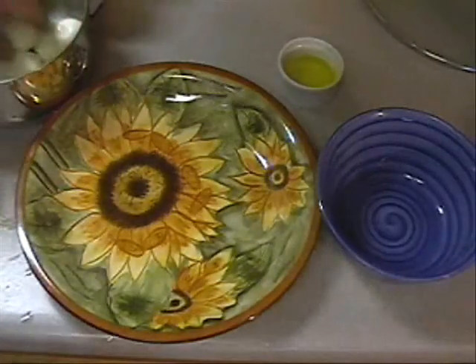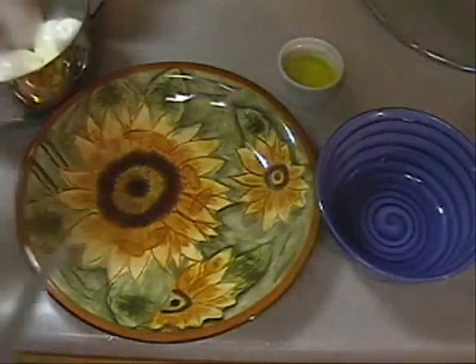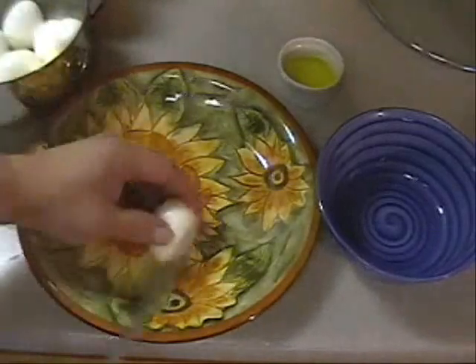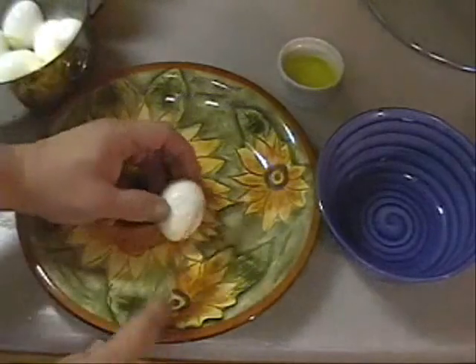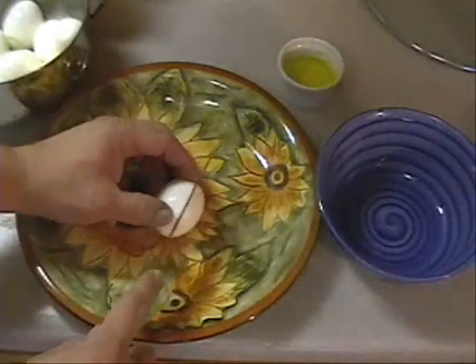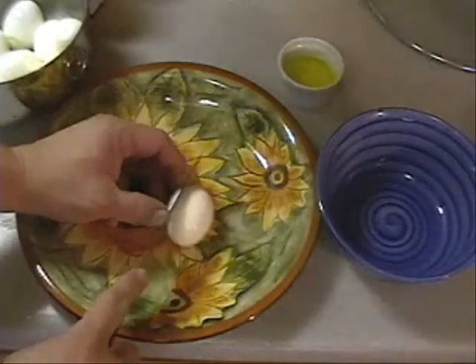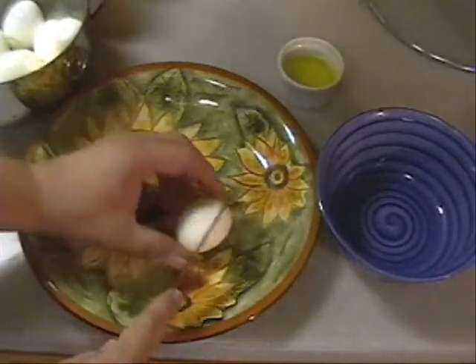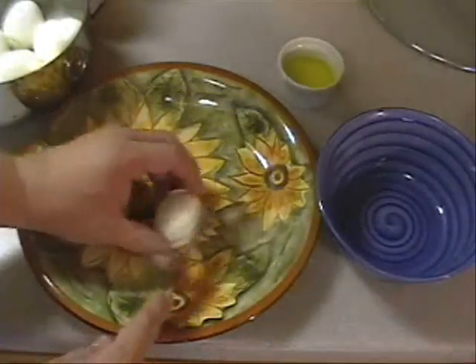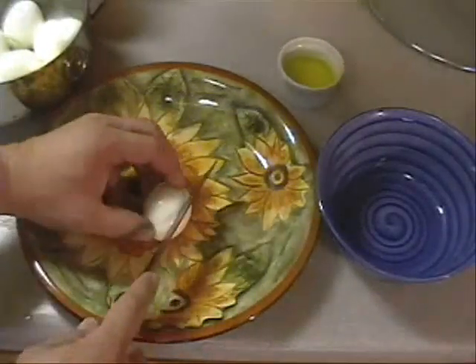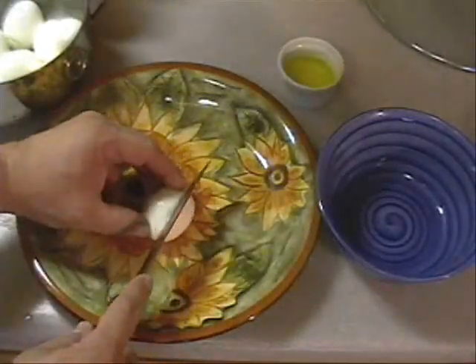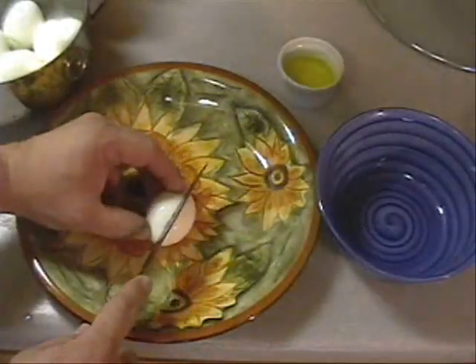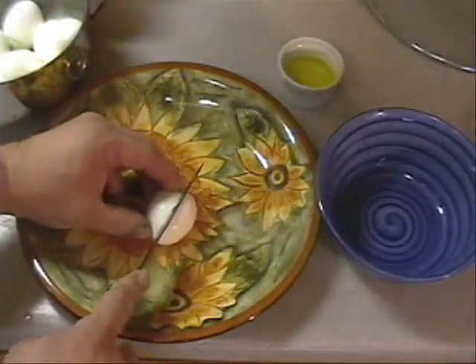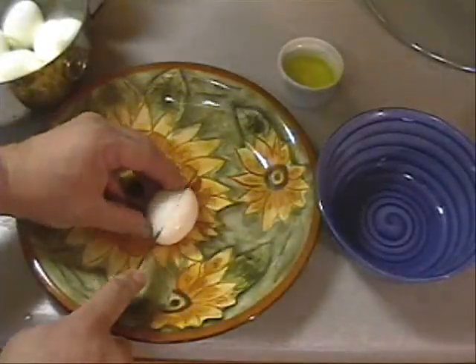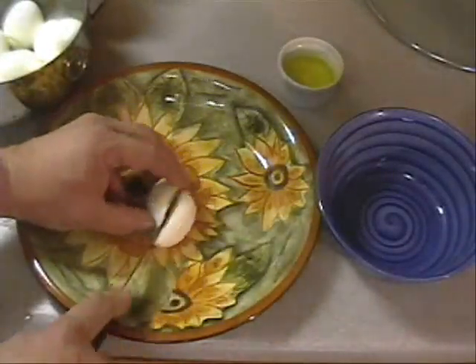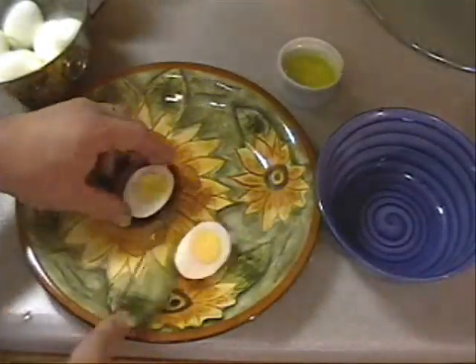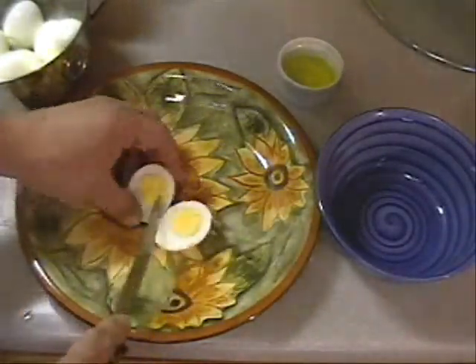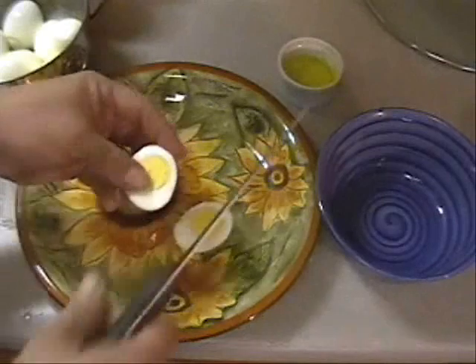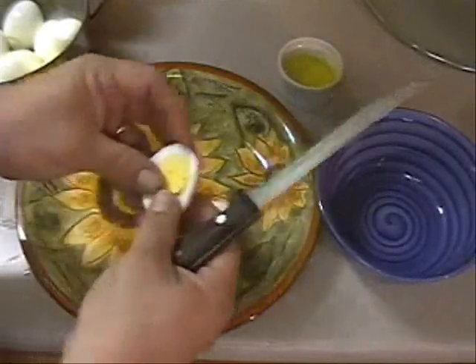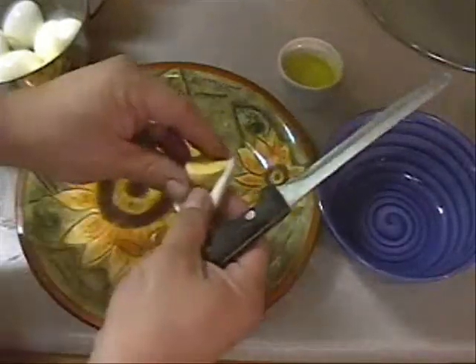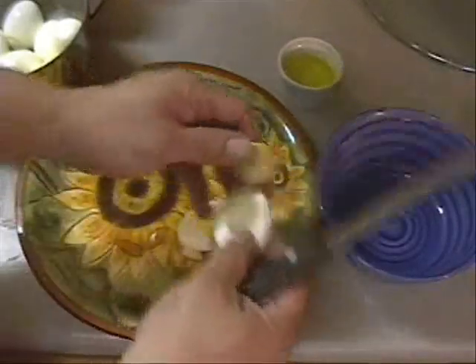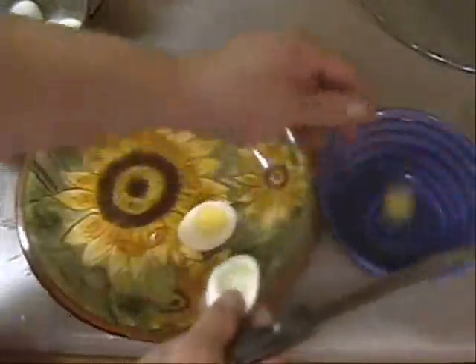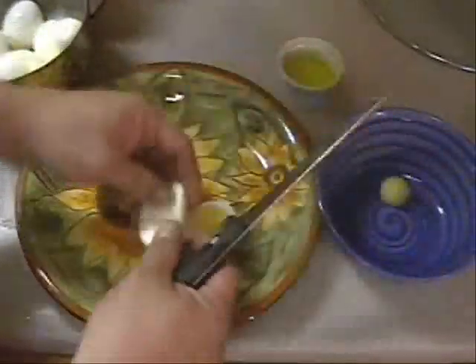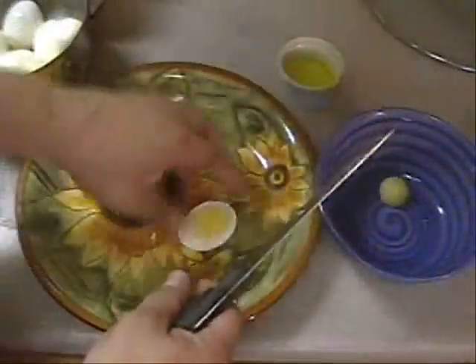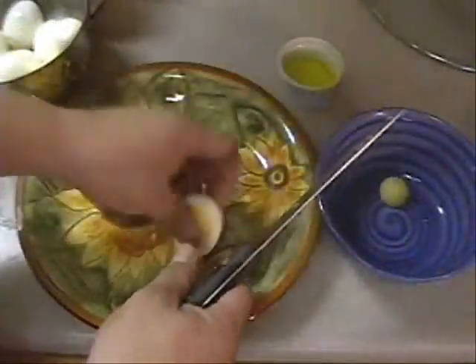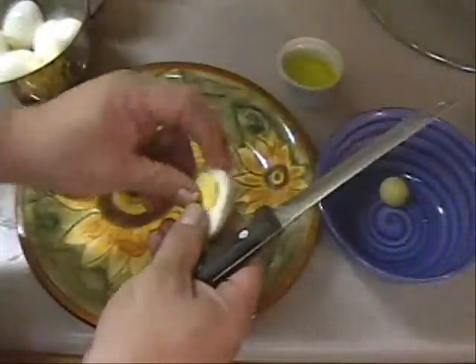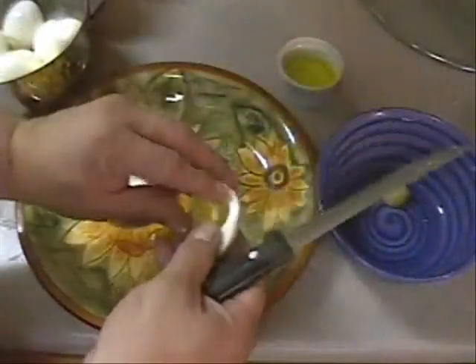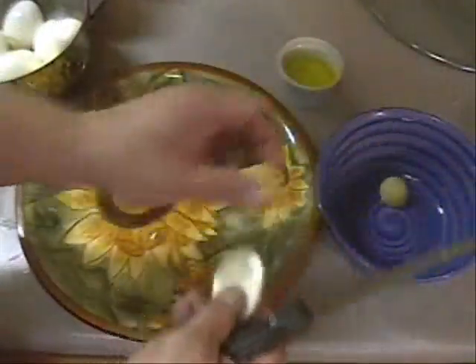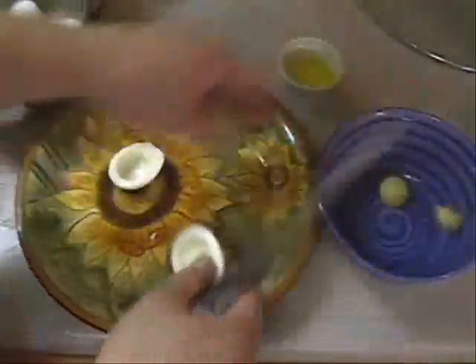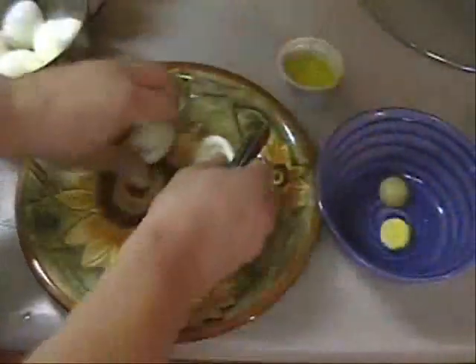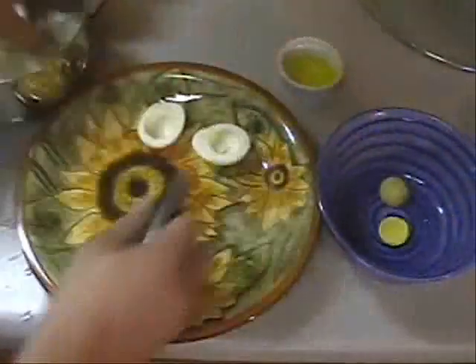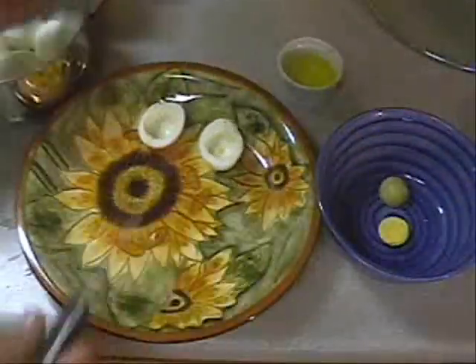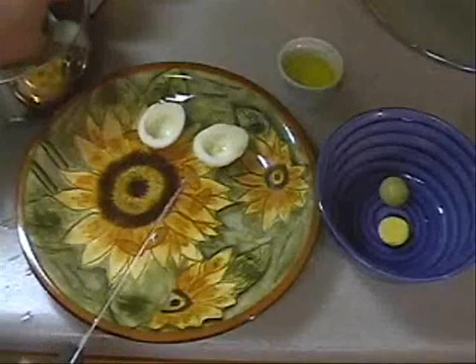I shelled my eggs. Now I'm going to take my eggs and cut them in half. I'm going to take out the yolk, put it in the bowl over there — we're making deviled eggs.